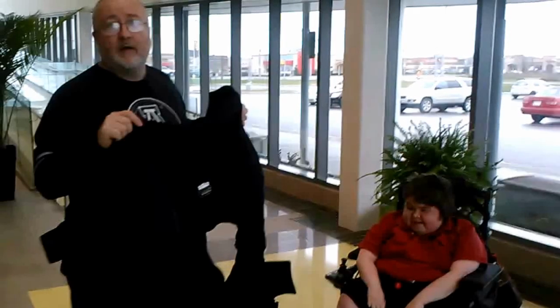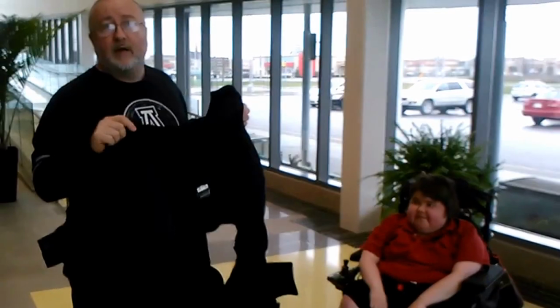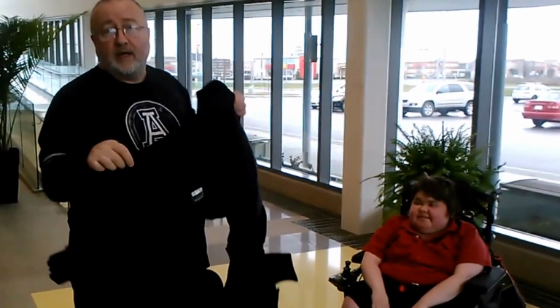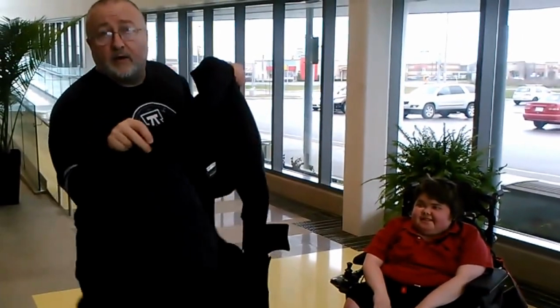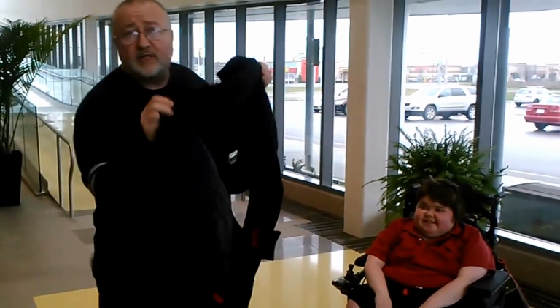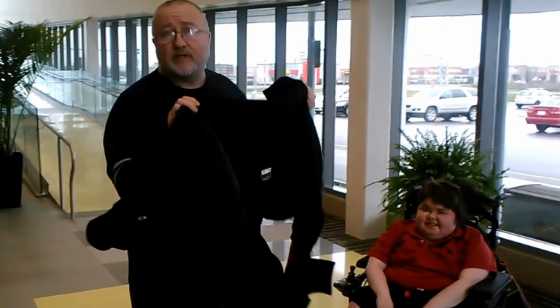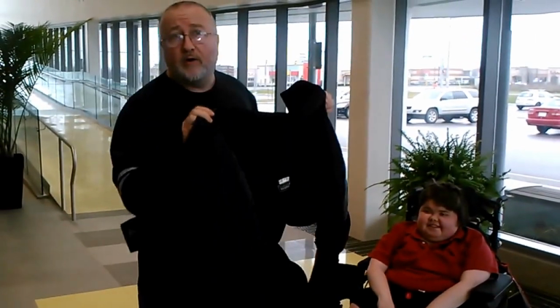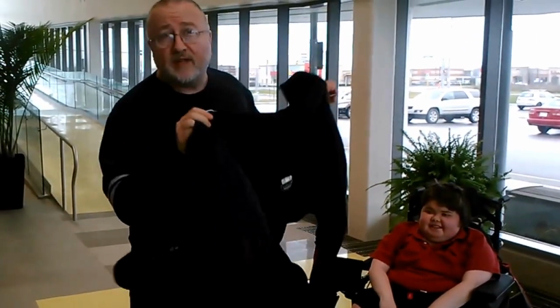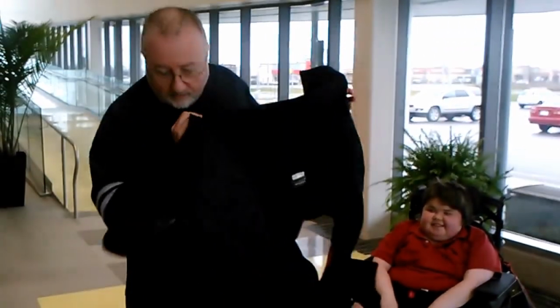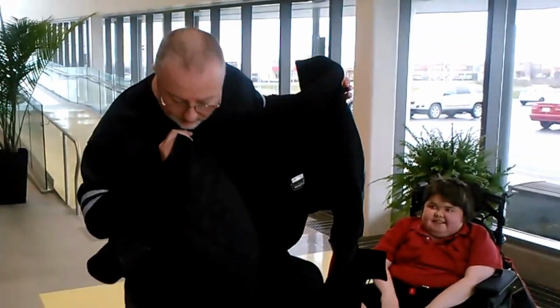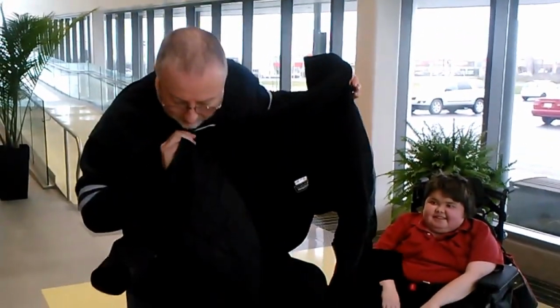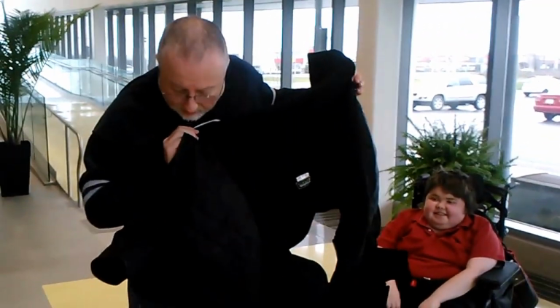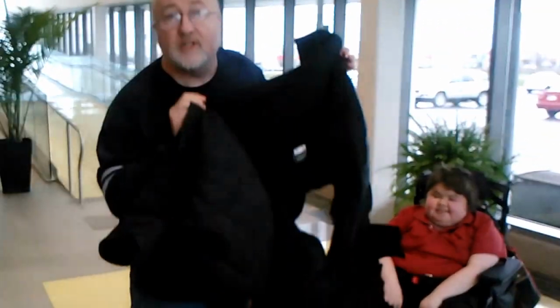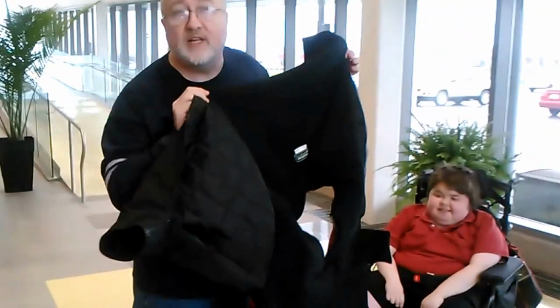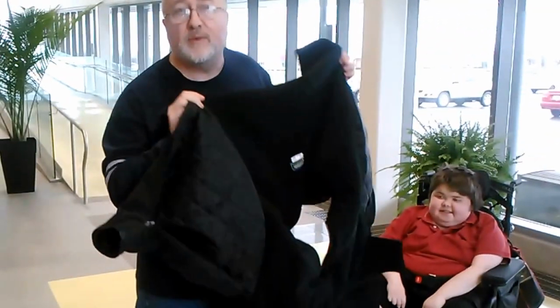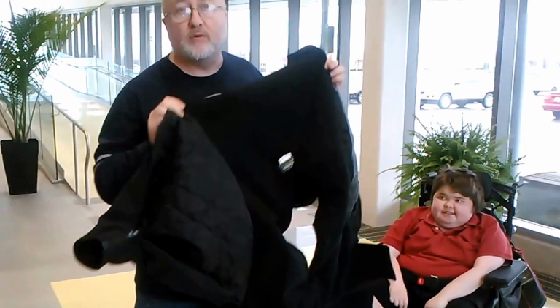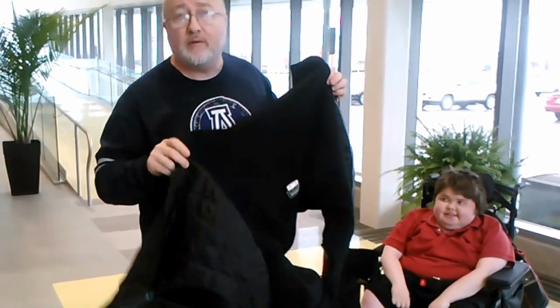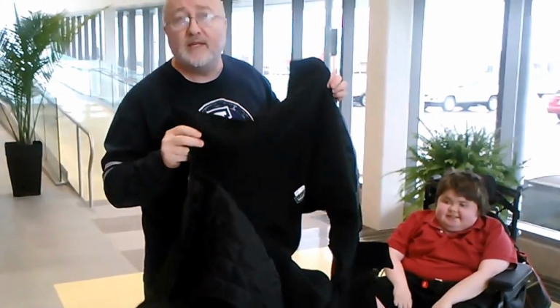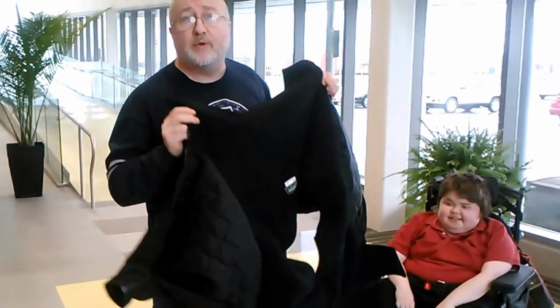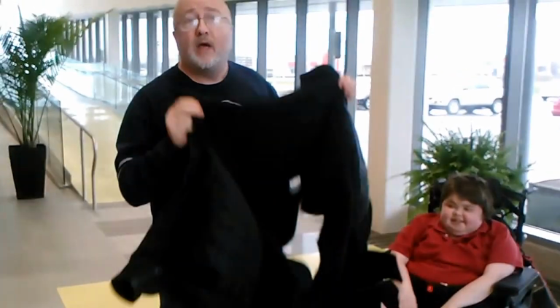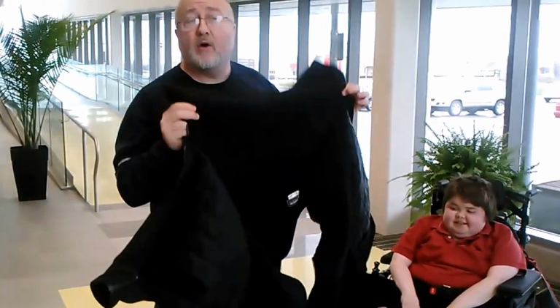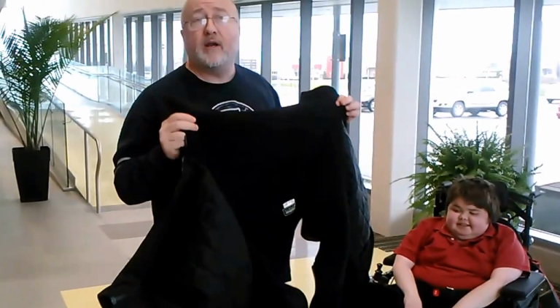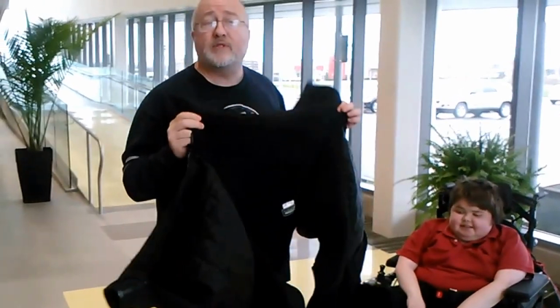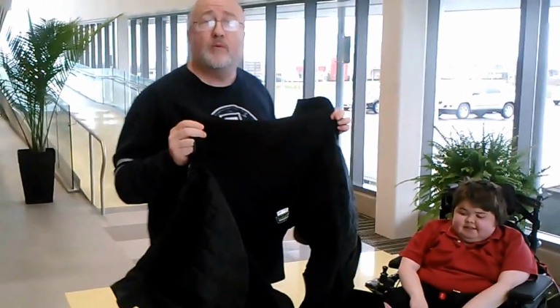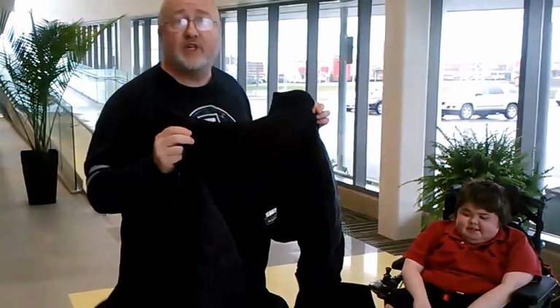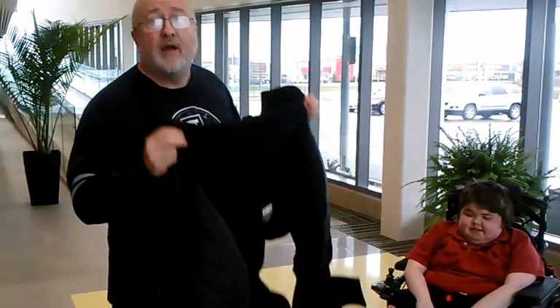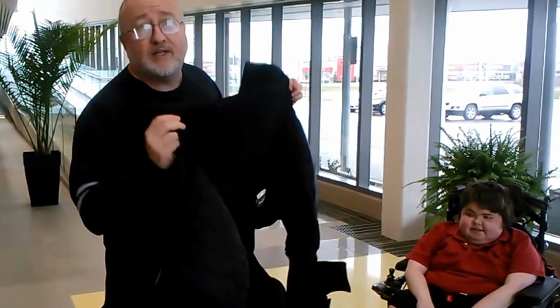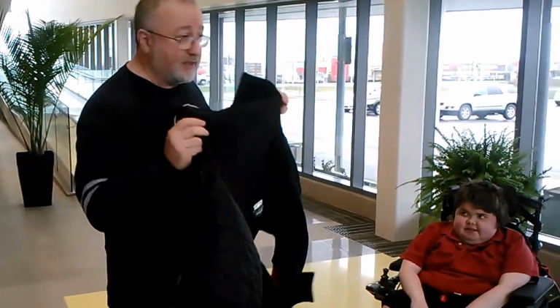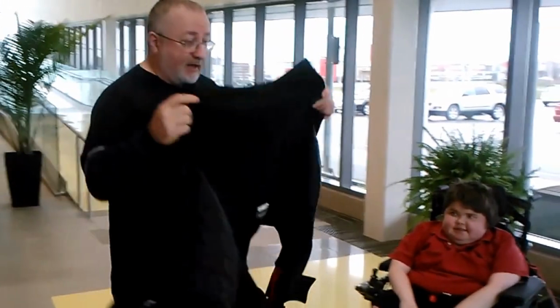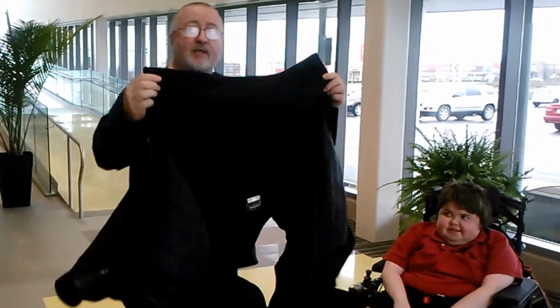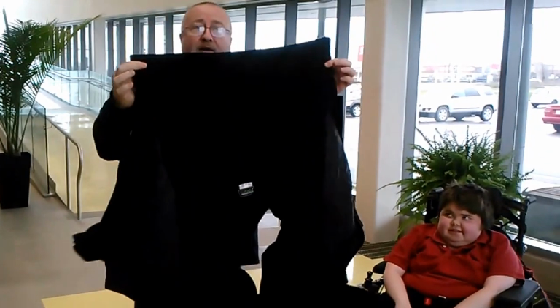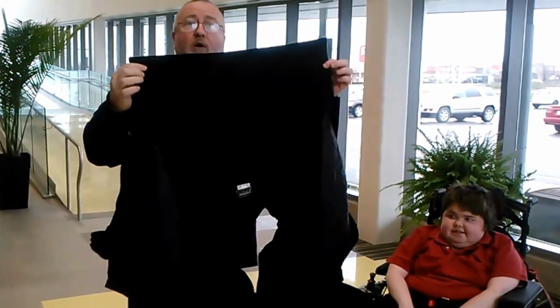The Fulway Sports Coat is designed with zippers in the sleeves, which makes it really easy to put a coat on a person in a wheelchair. Watch this. This is the back of the coat.